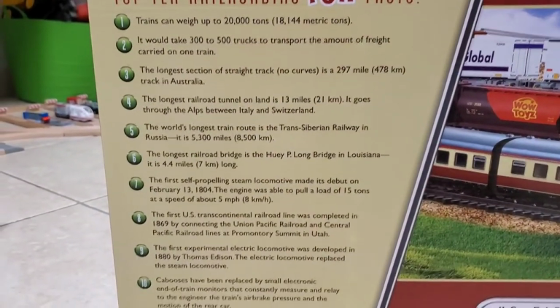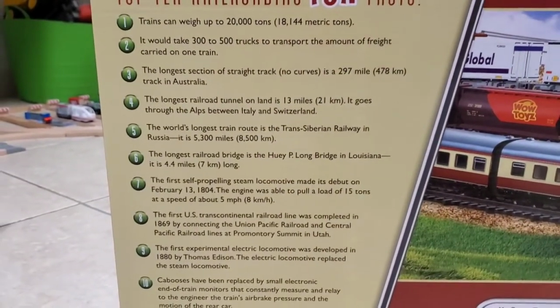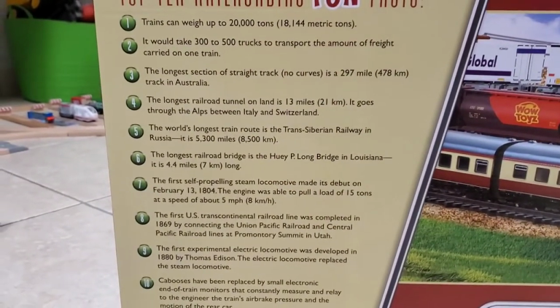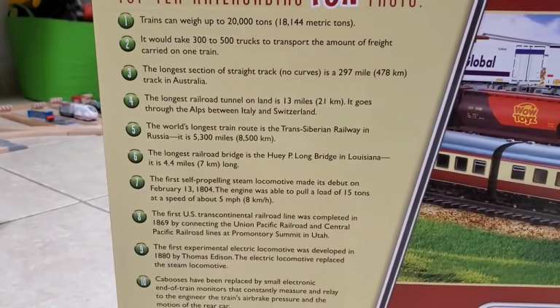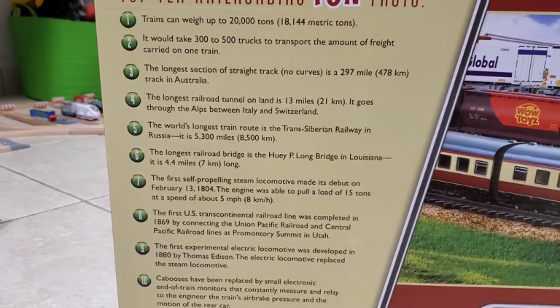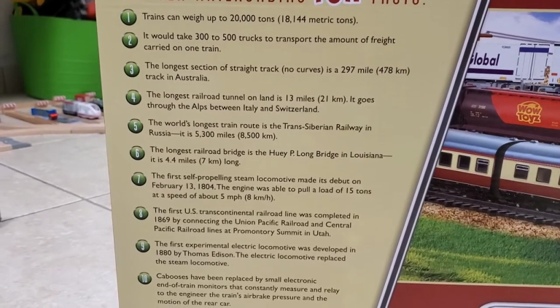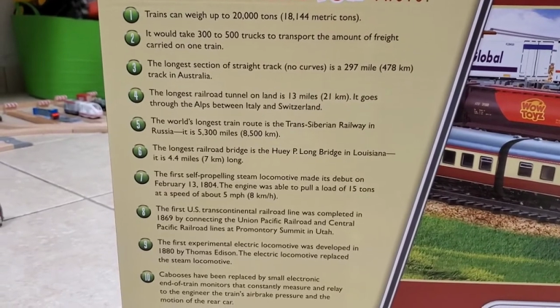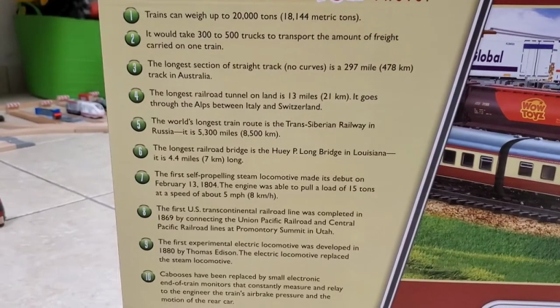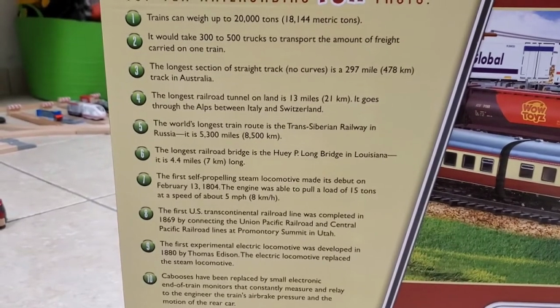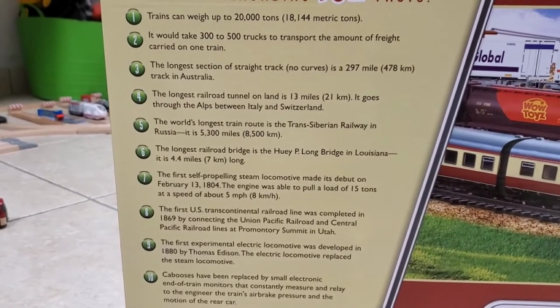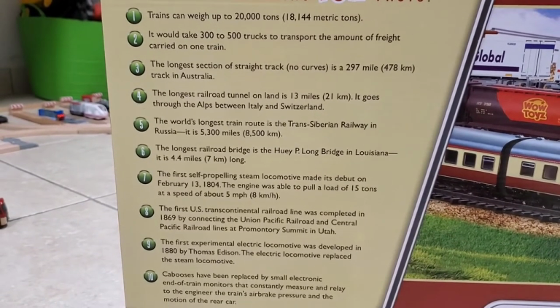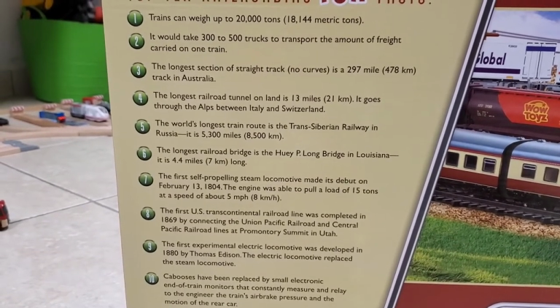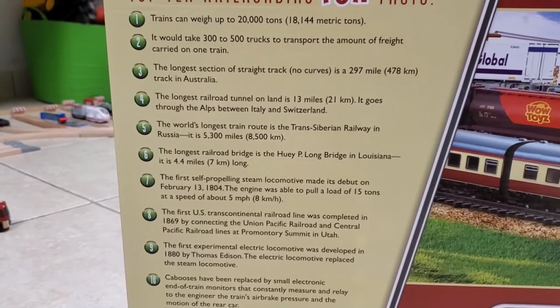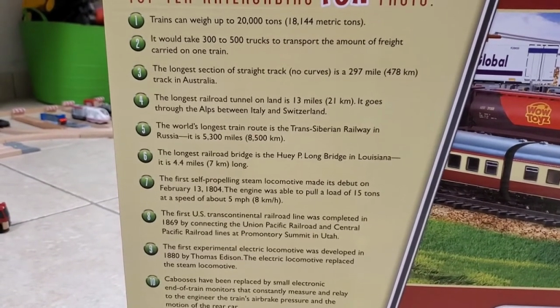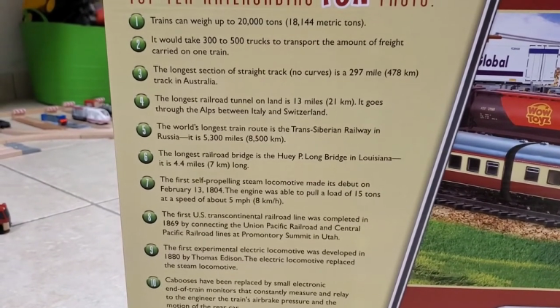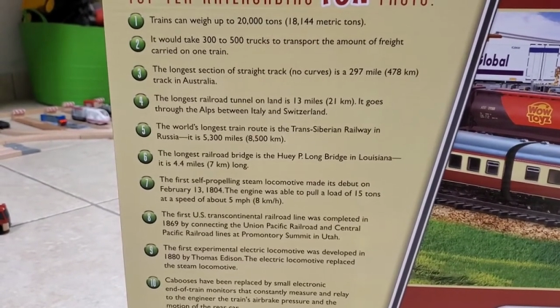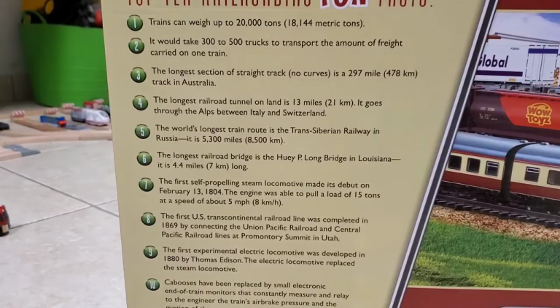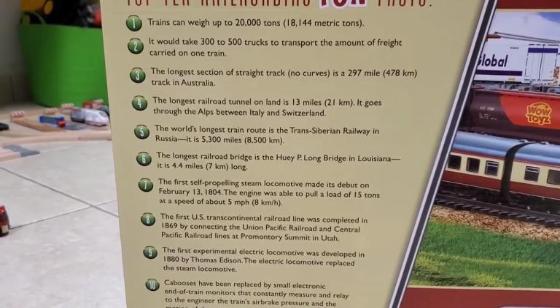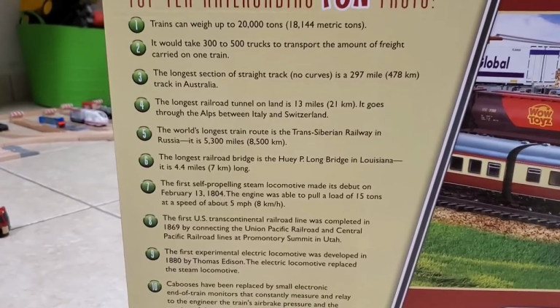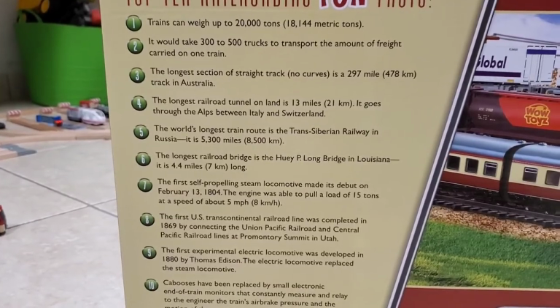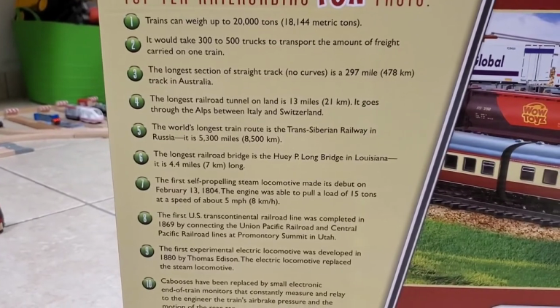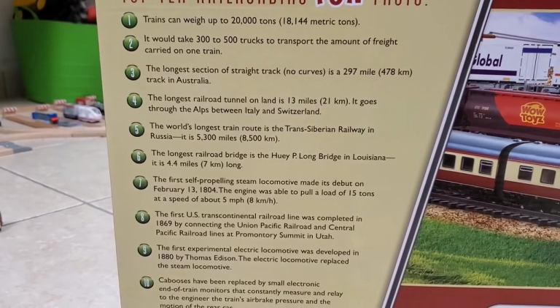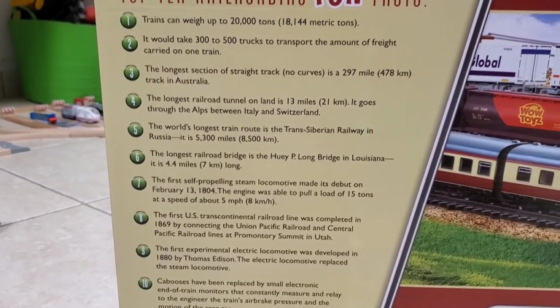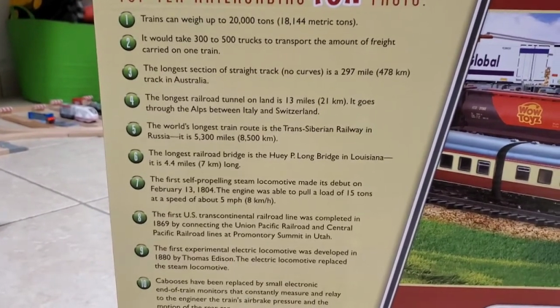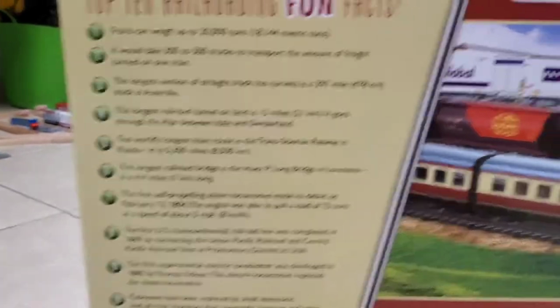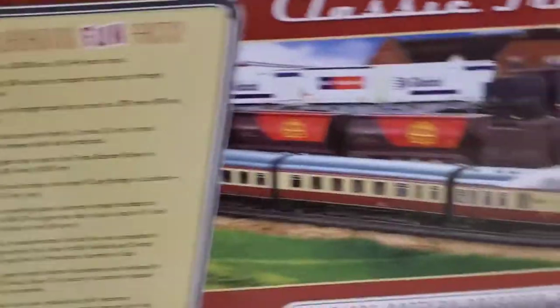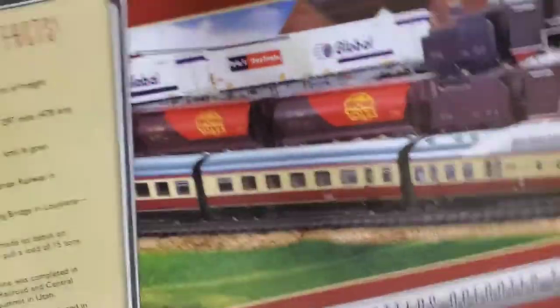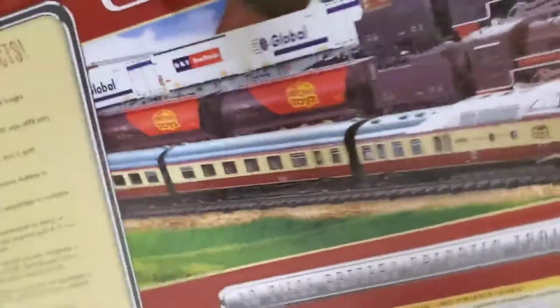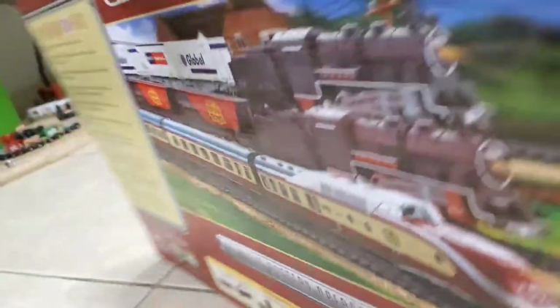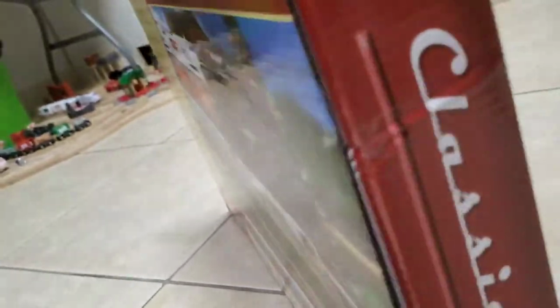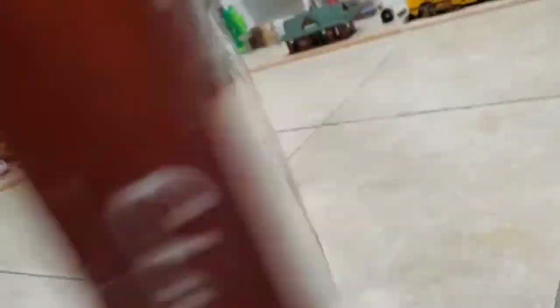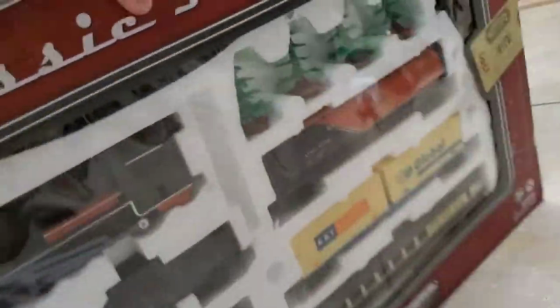It also has the top 10 railroading fun facts — if you'd like, you can pause the video and read them. Enough talk, let's open this bad boy up.